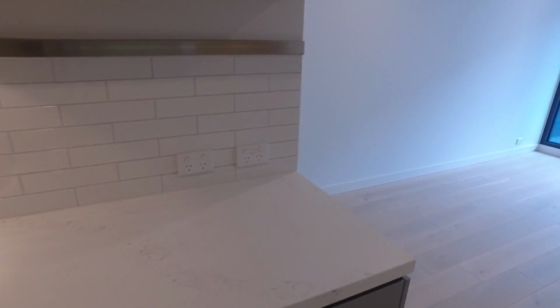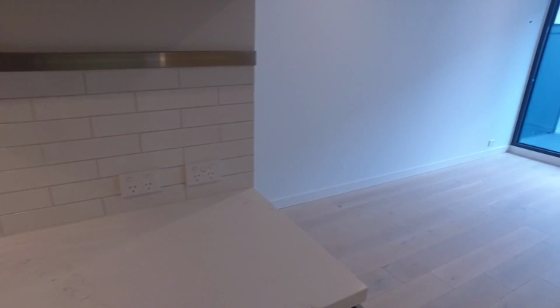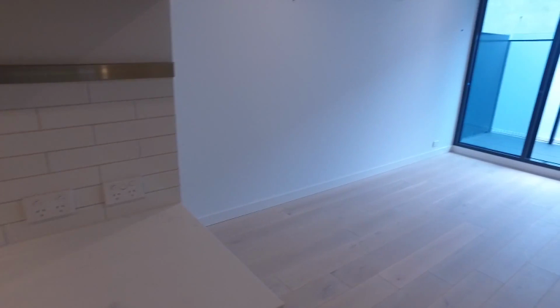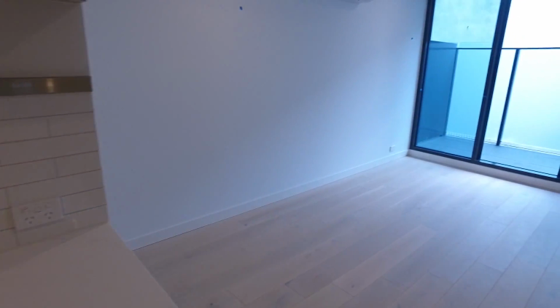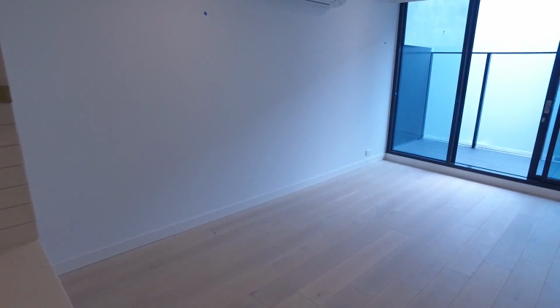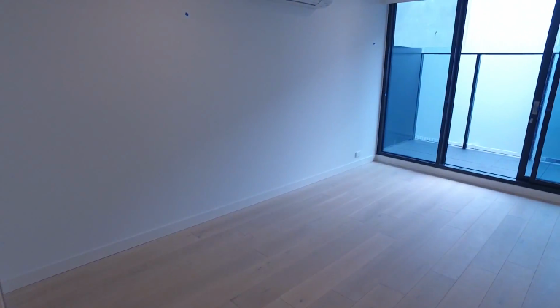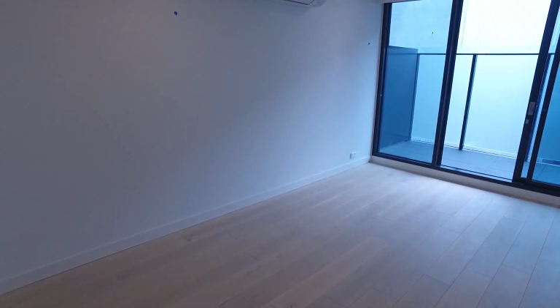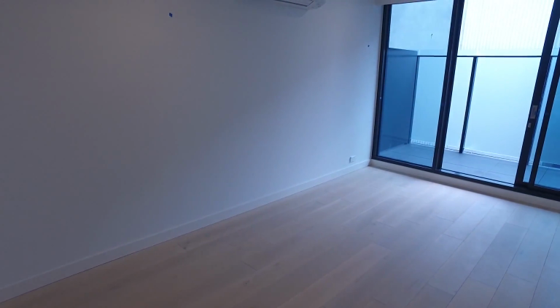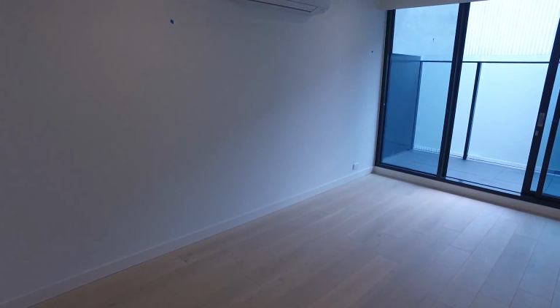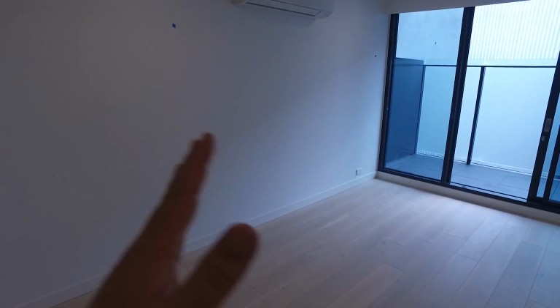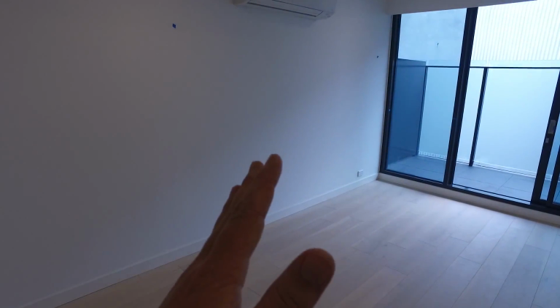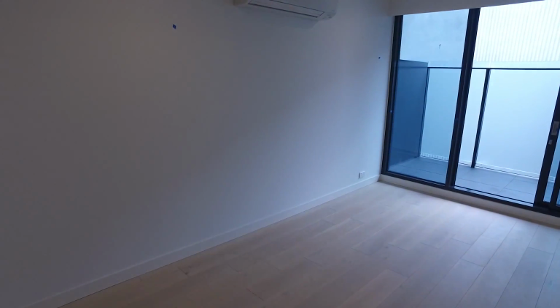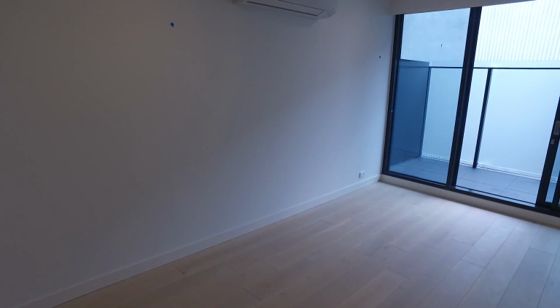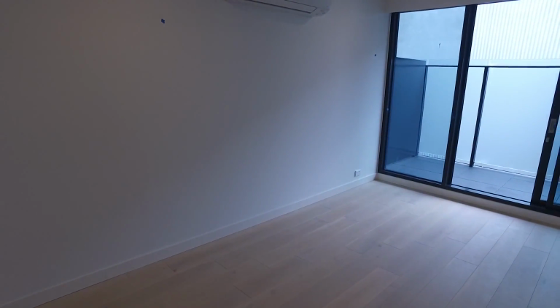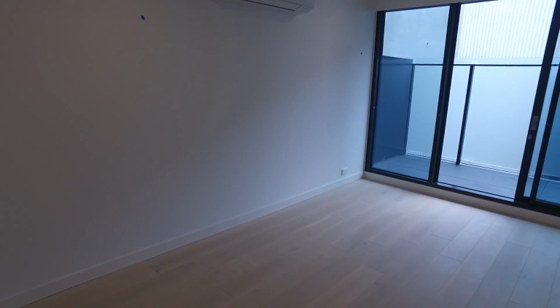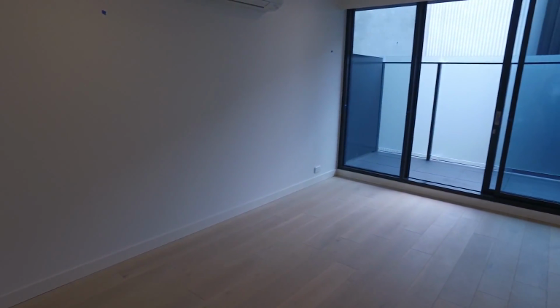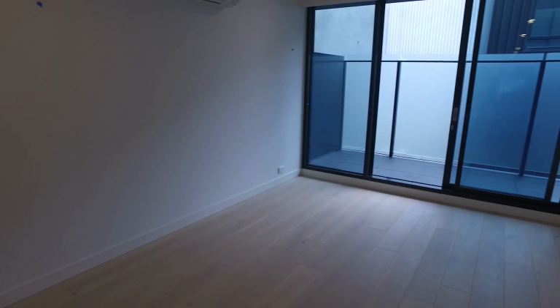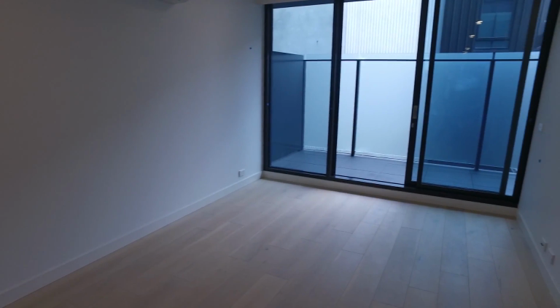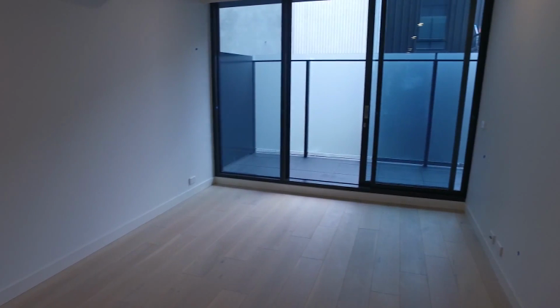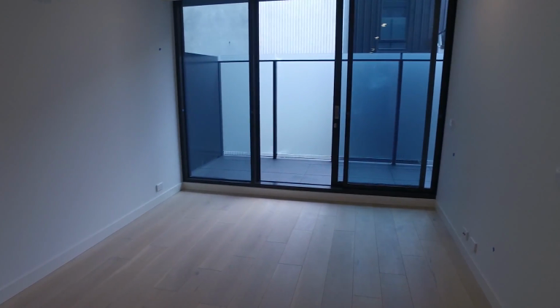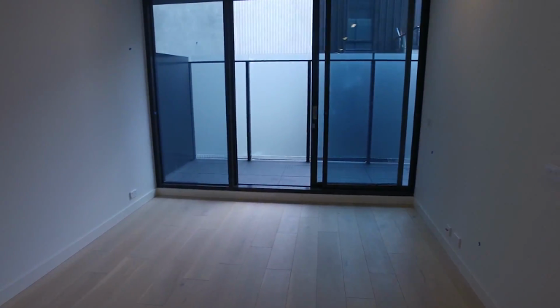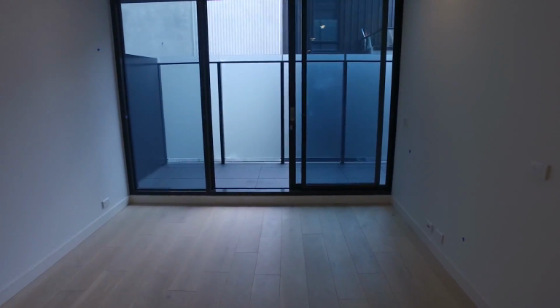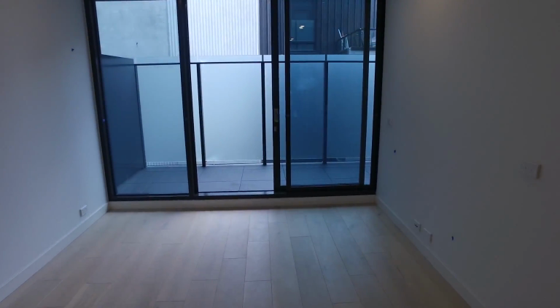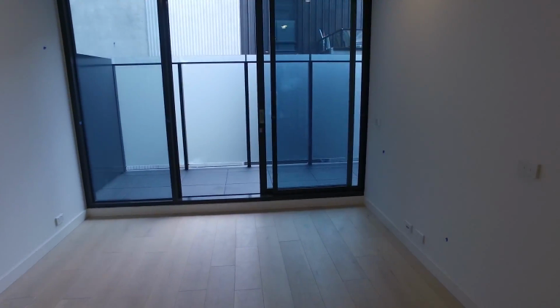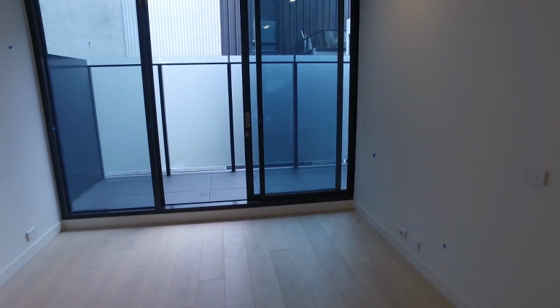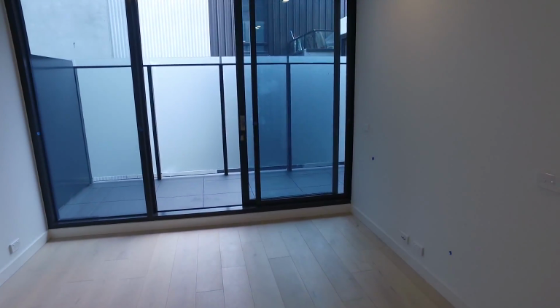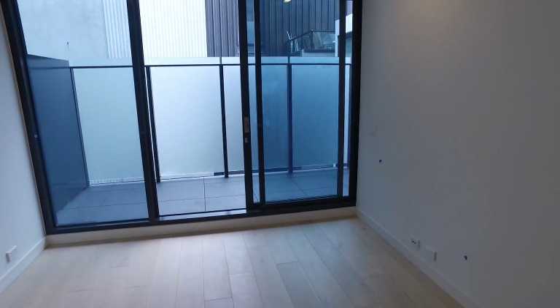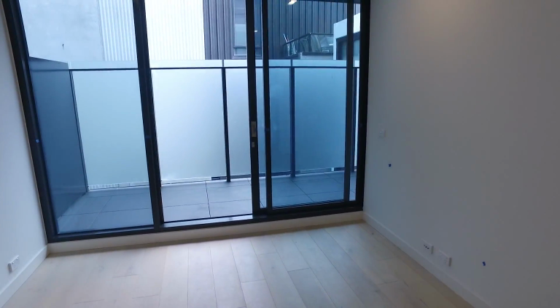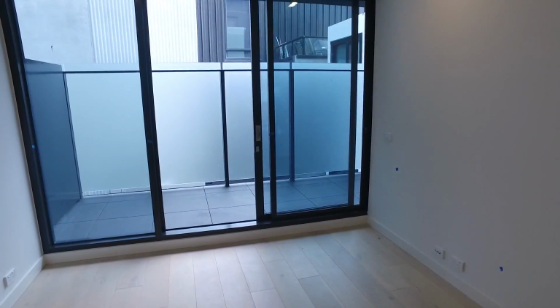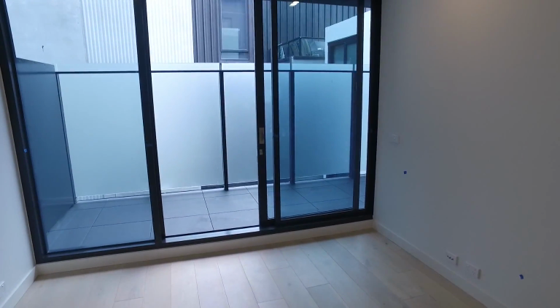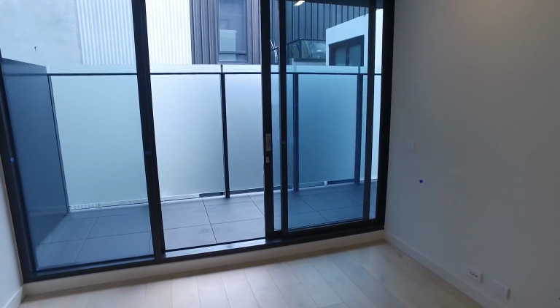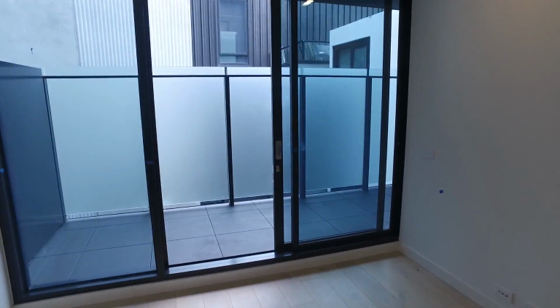The living space is a good size. The couch will obviously go along this wall here, with your TV set up over on this side — everything that you need in an apartment like this.